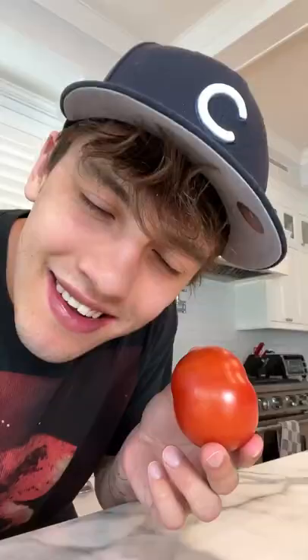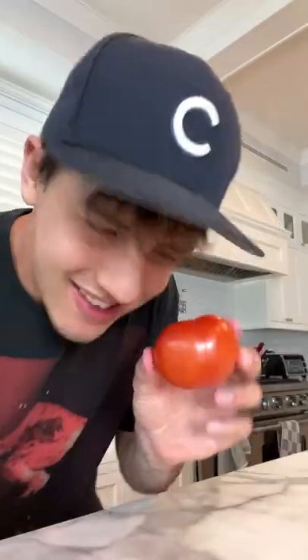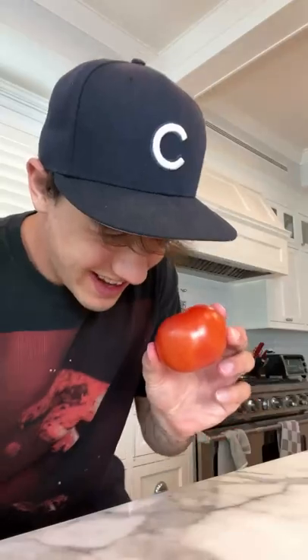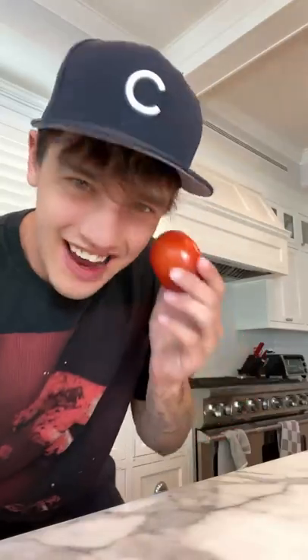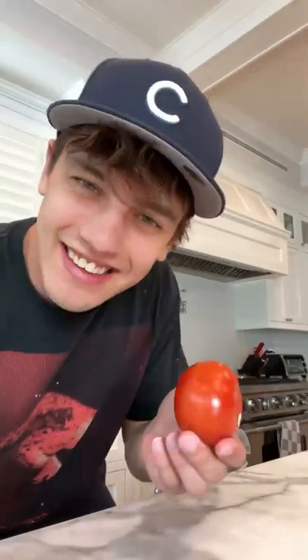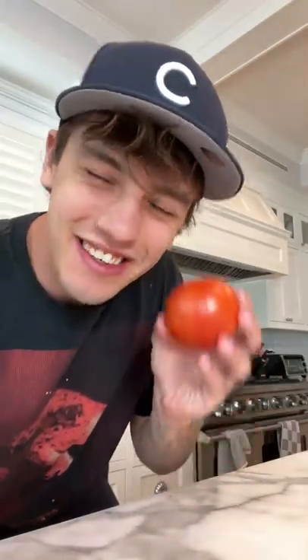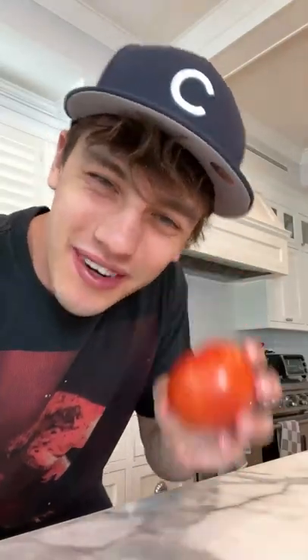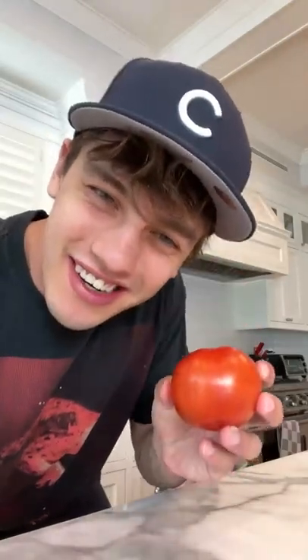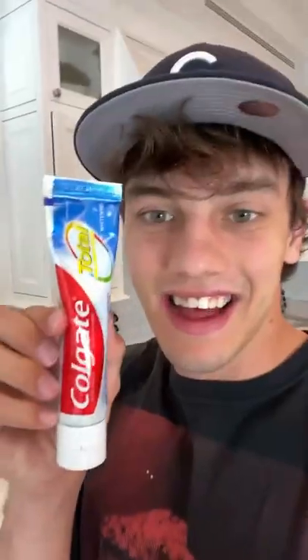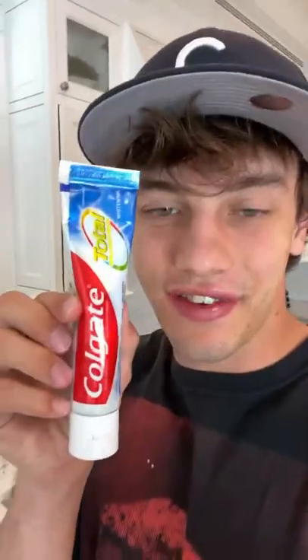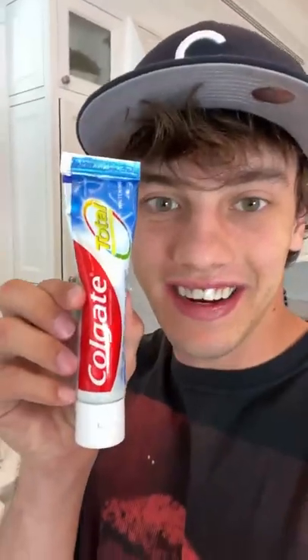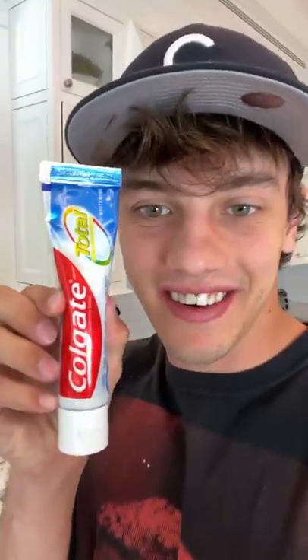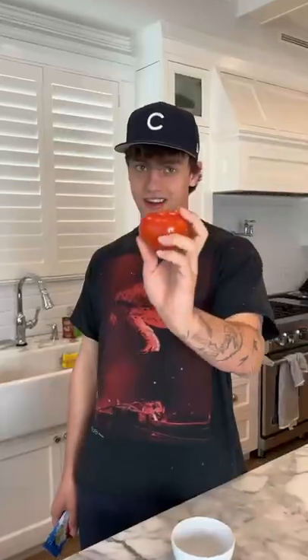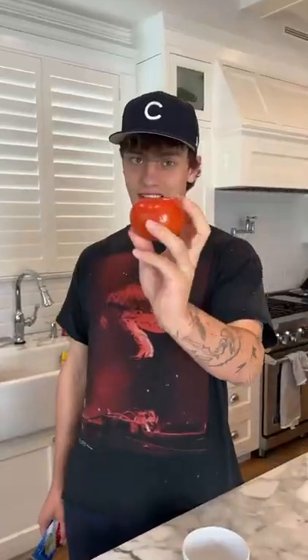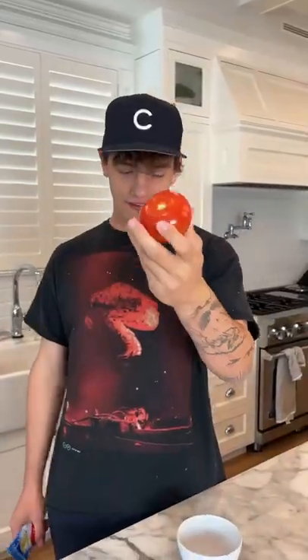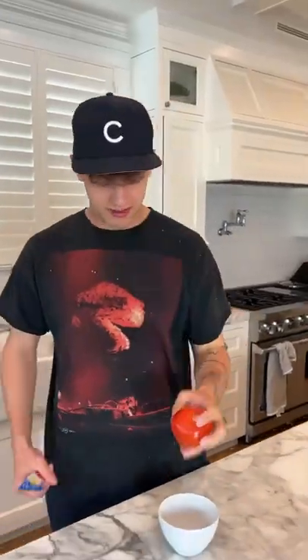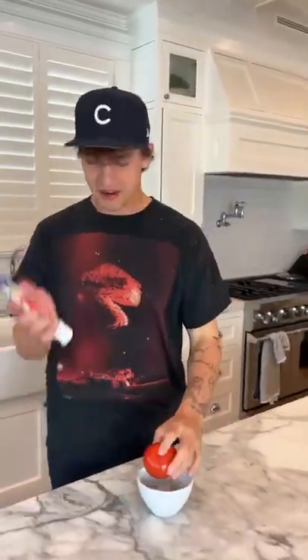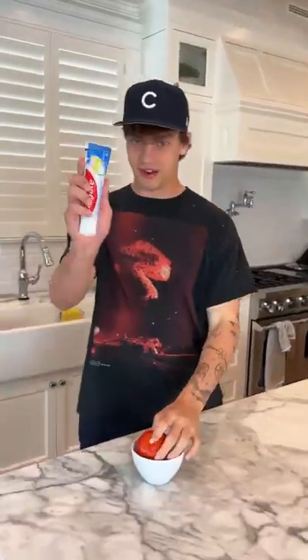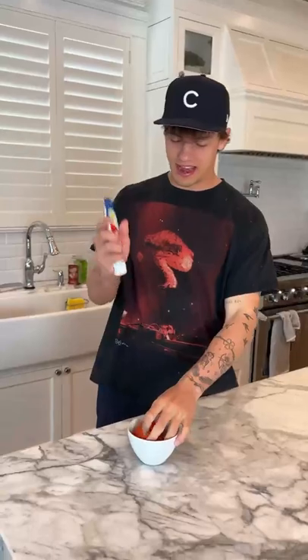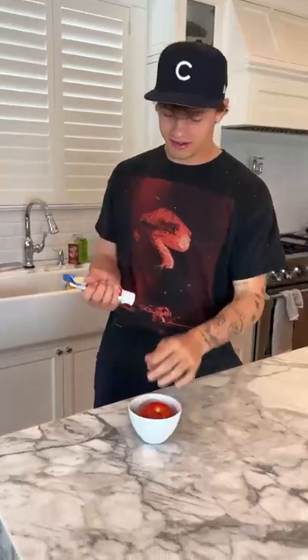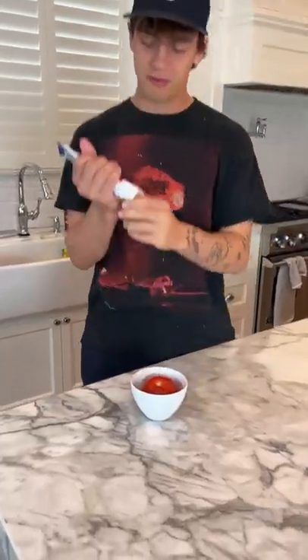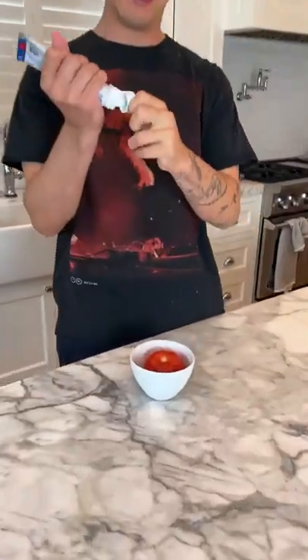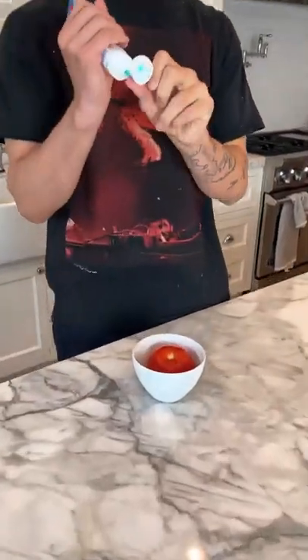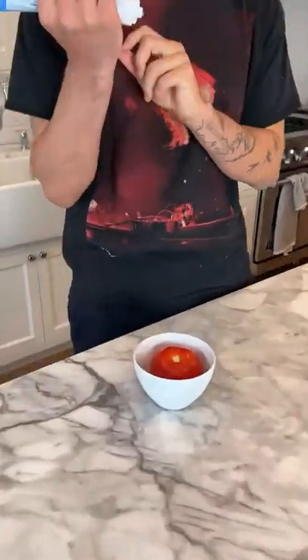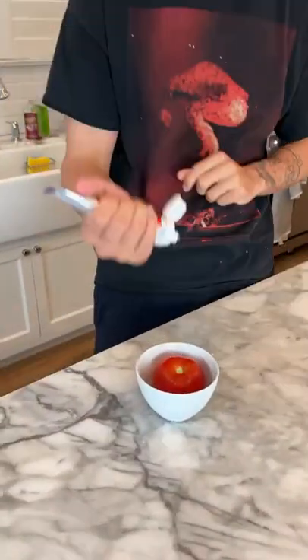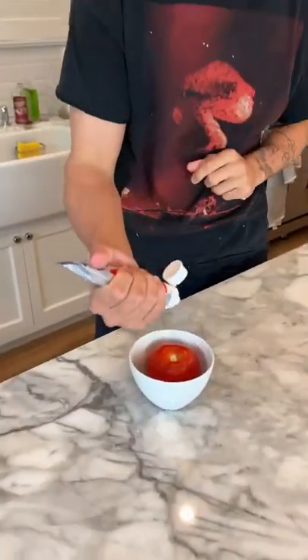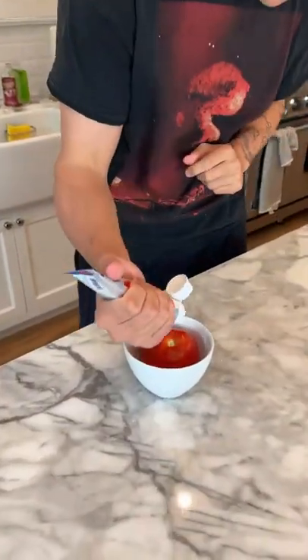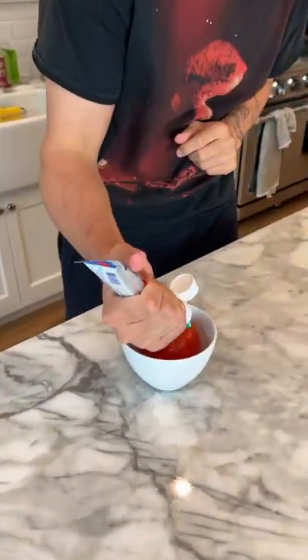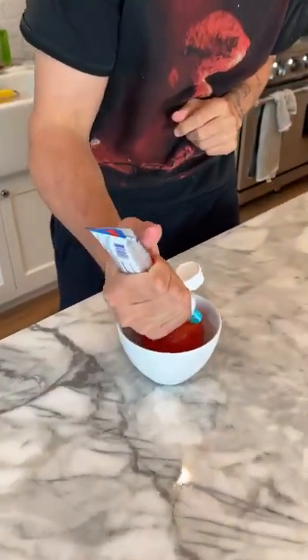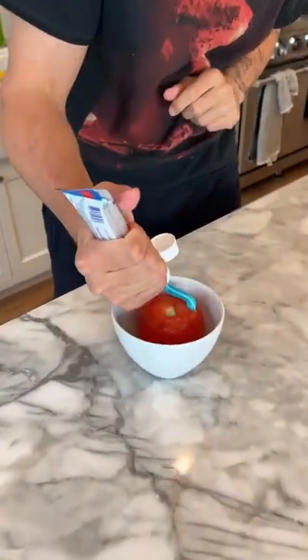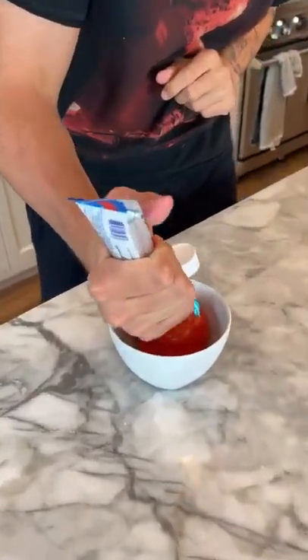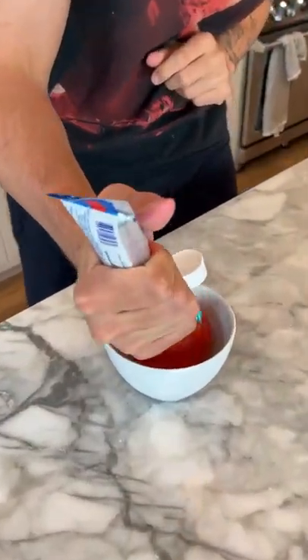Does that actually work? Let's find out. Alright, so I have our tomato here. We have our toothpaste. We're just going to put a lot of toothpaste on this tomato.